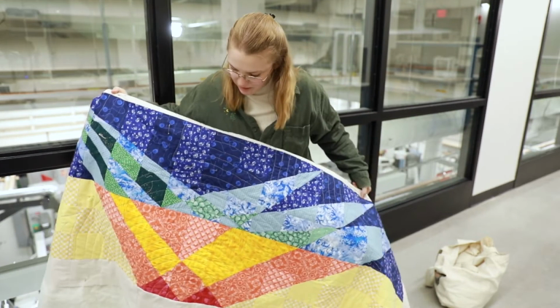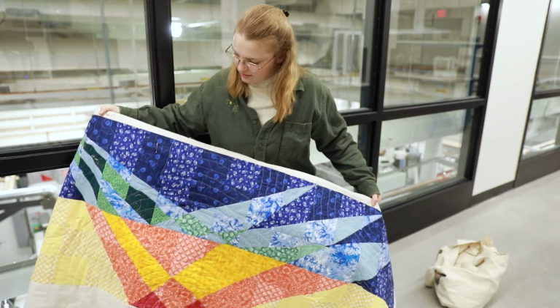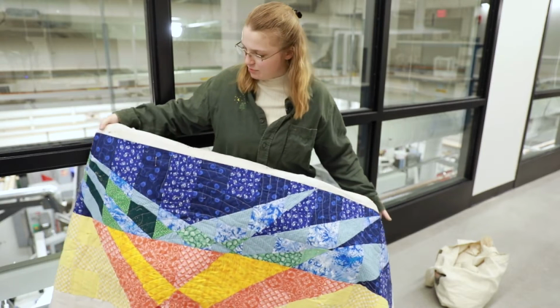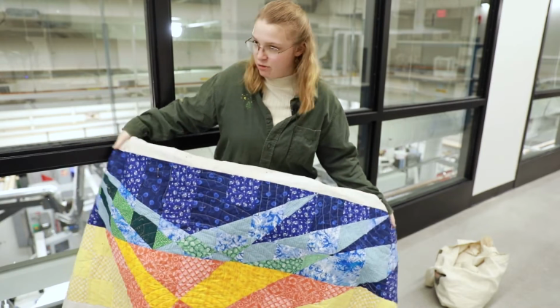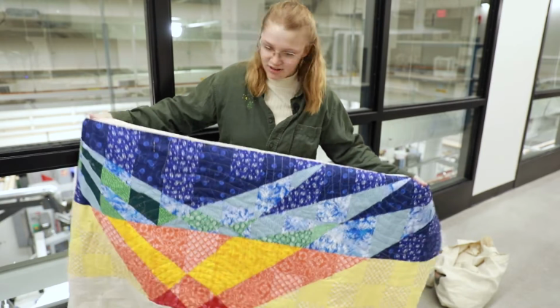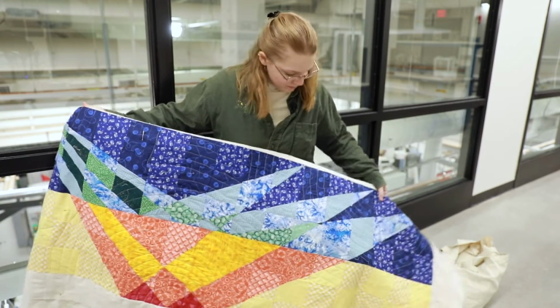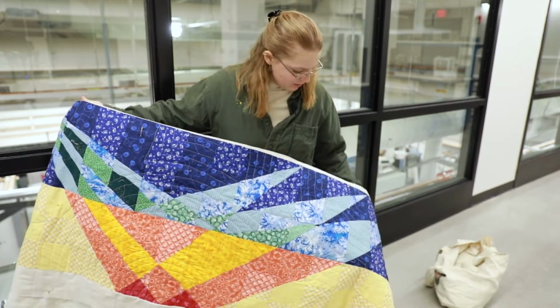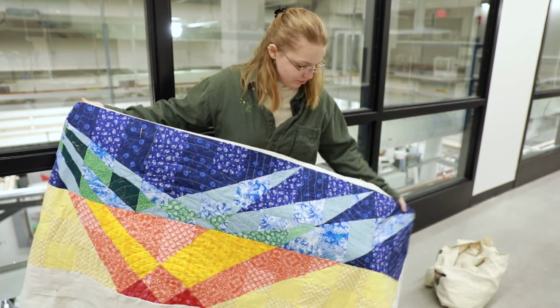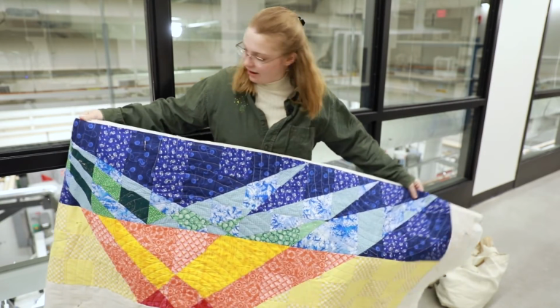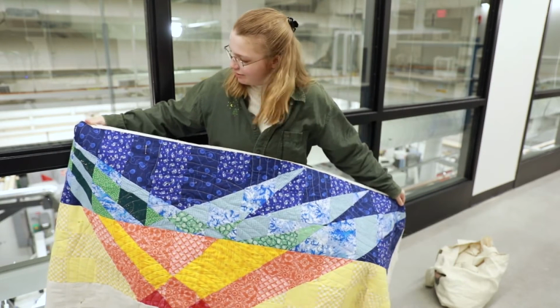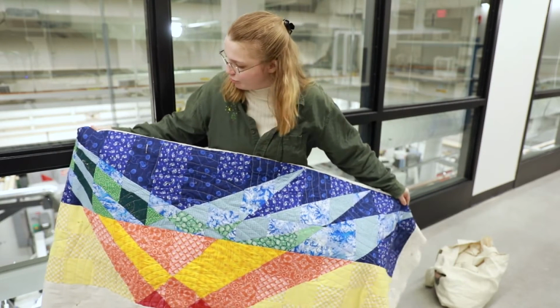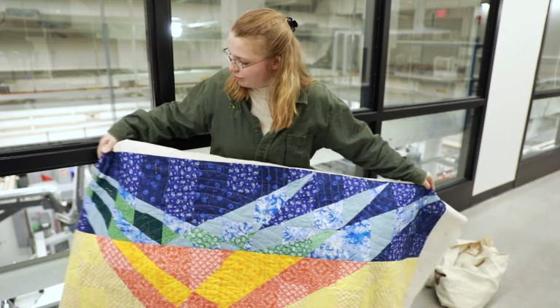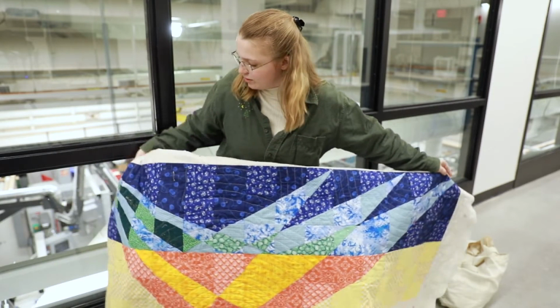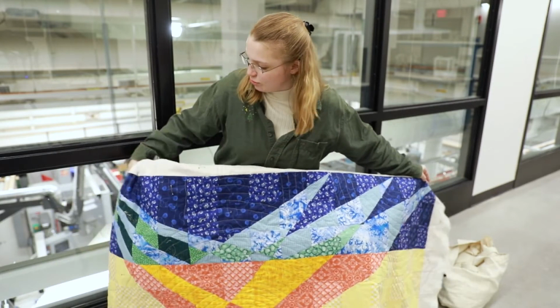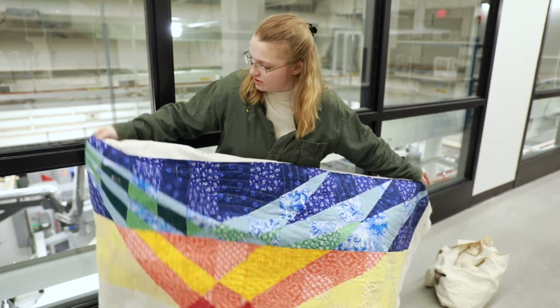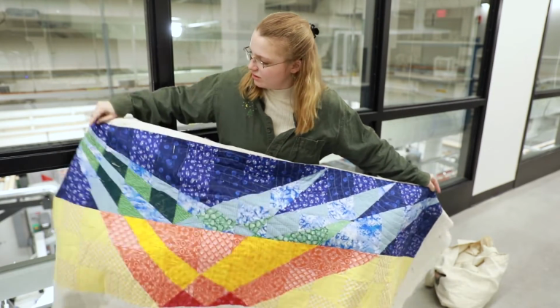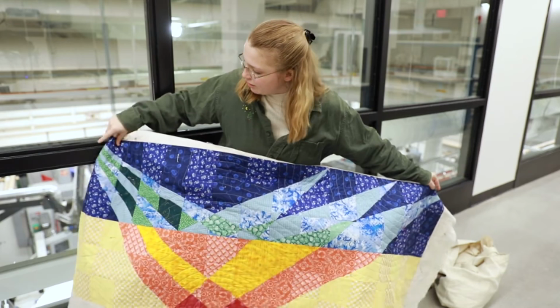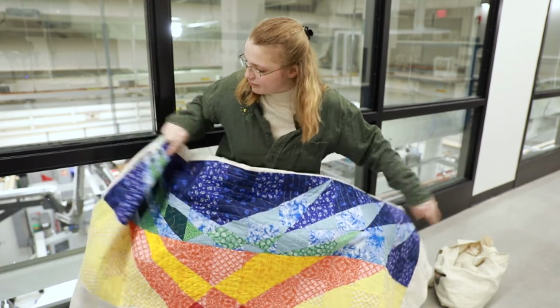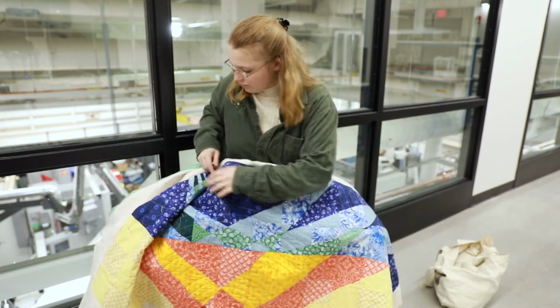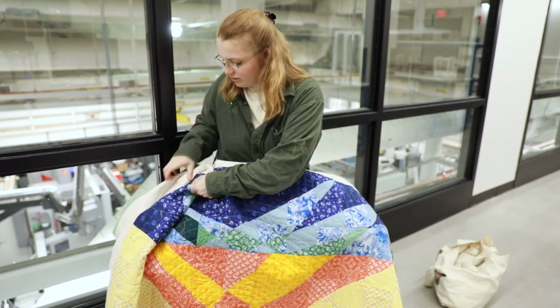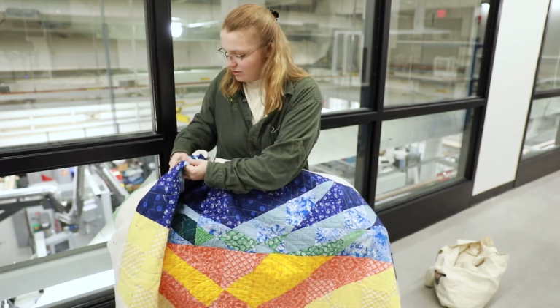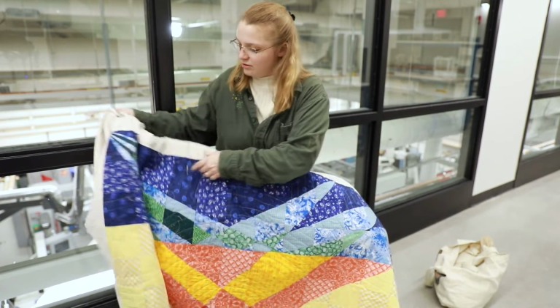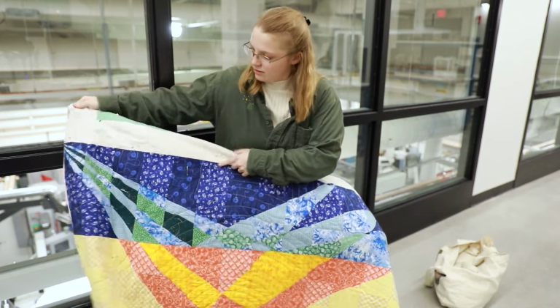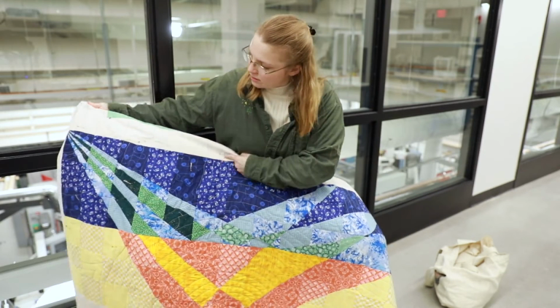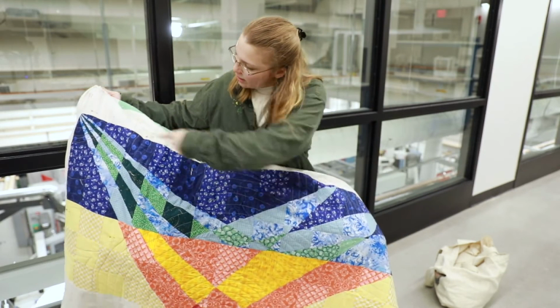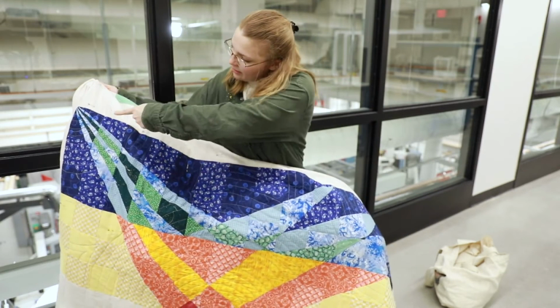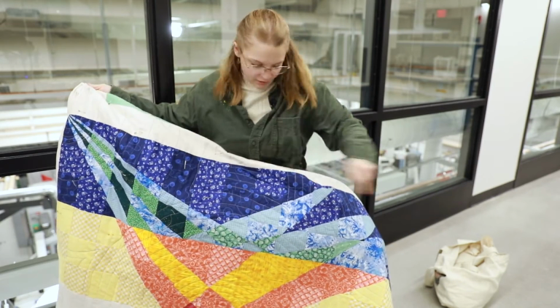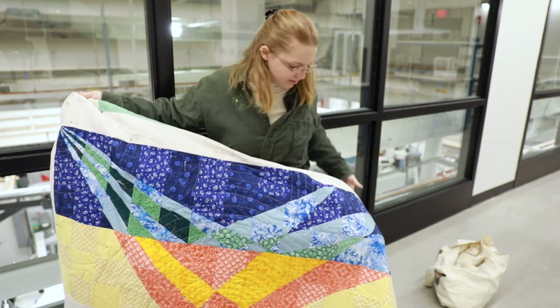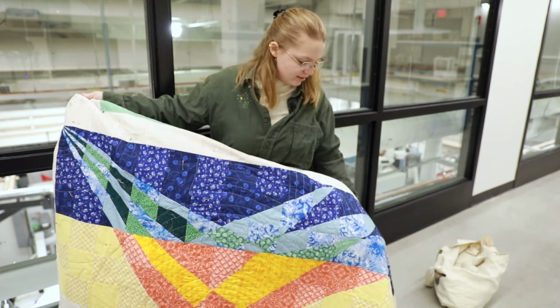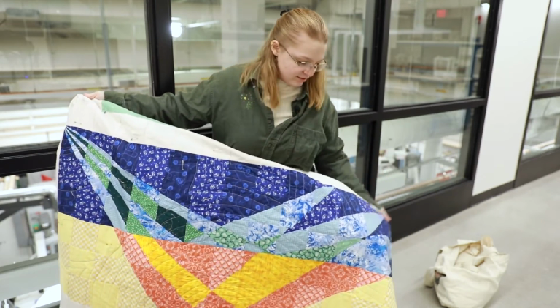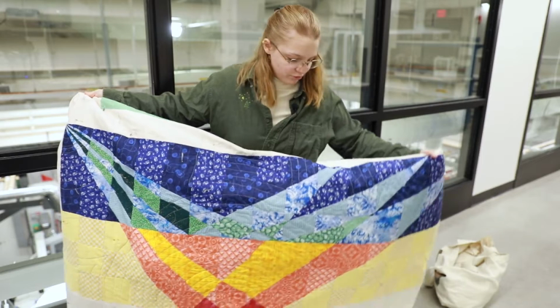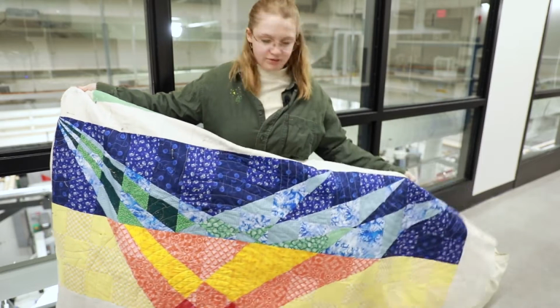This is seismic imaging, so you would have, for example, one source over on this corner and several receivers.